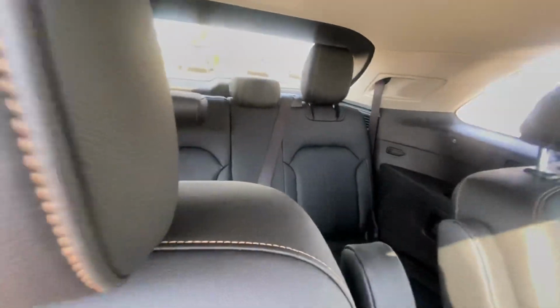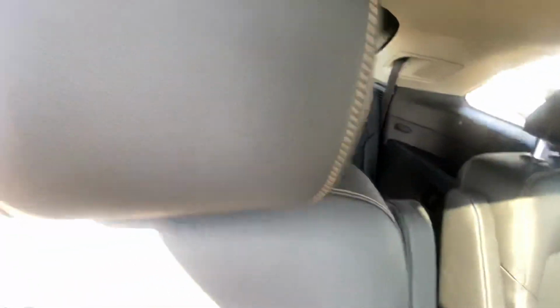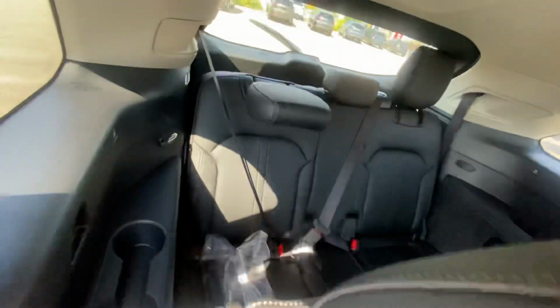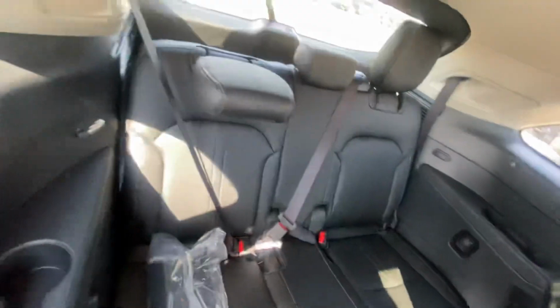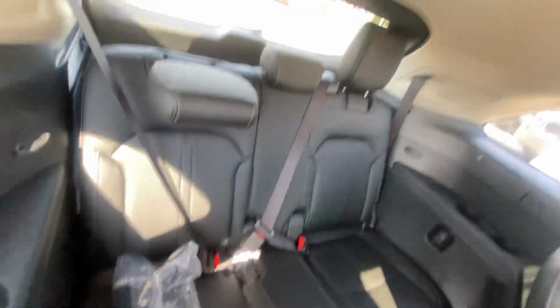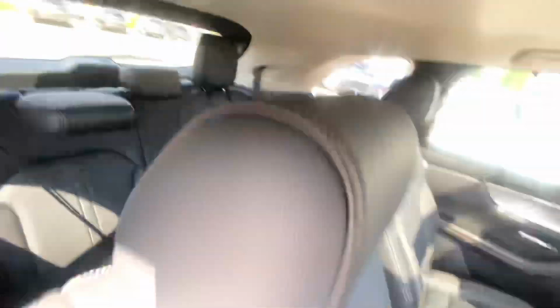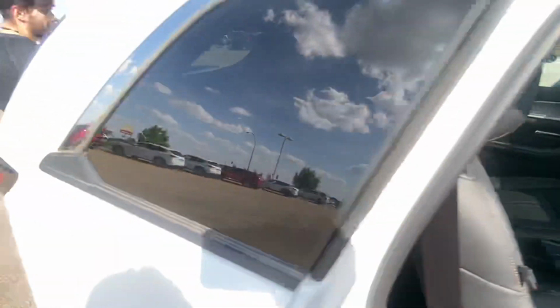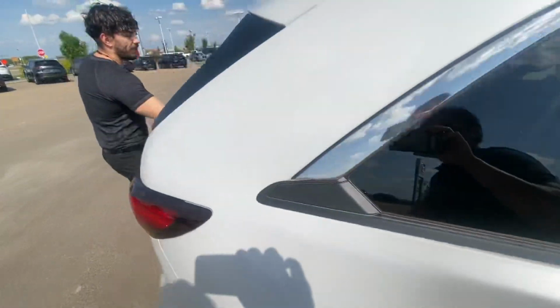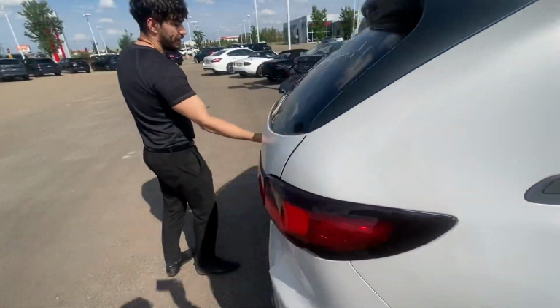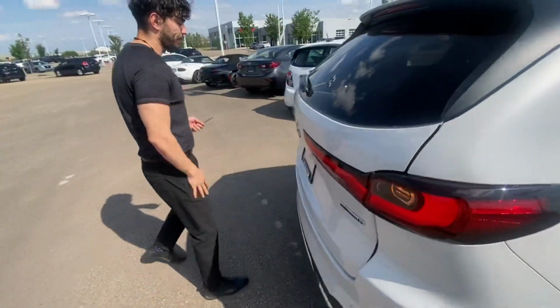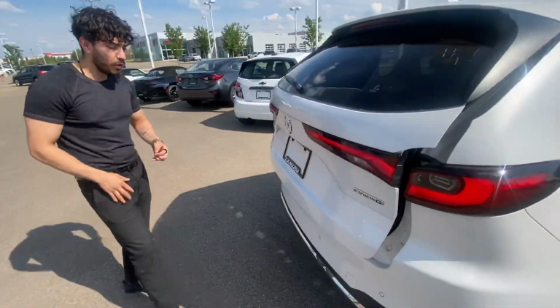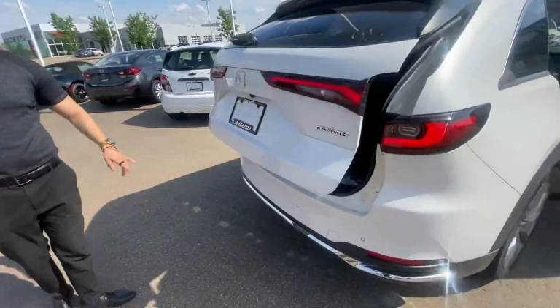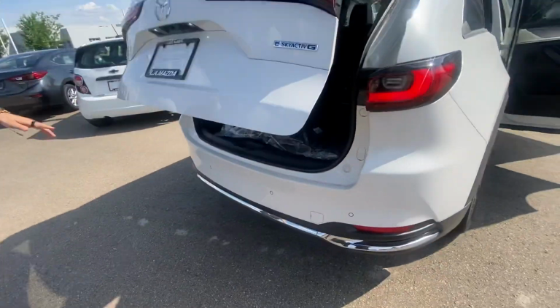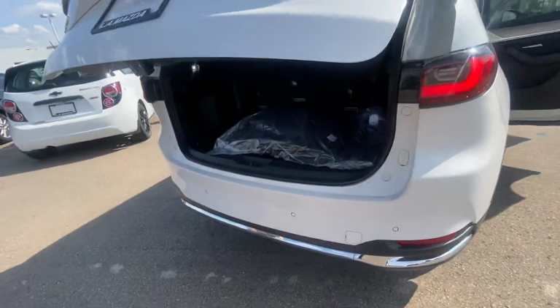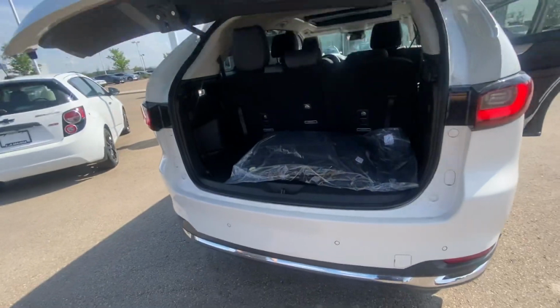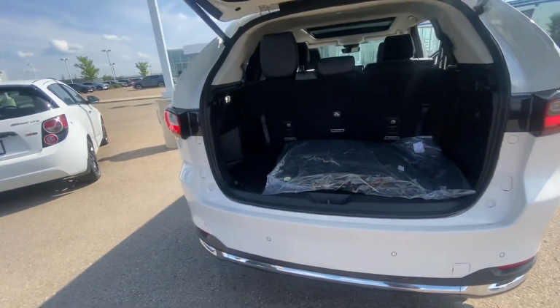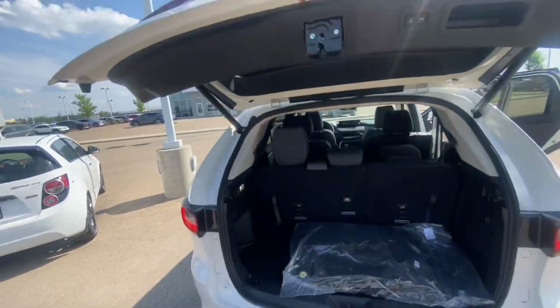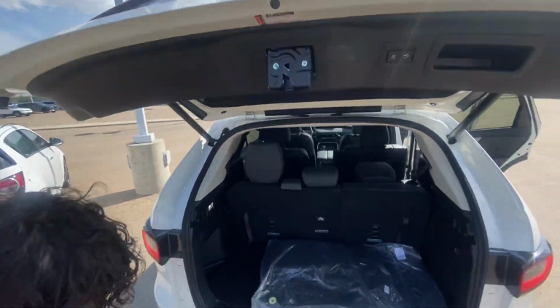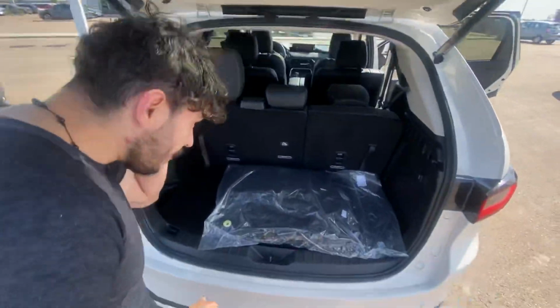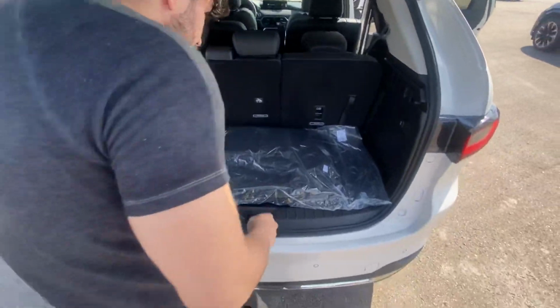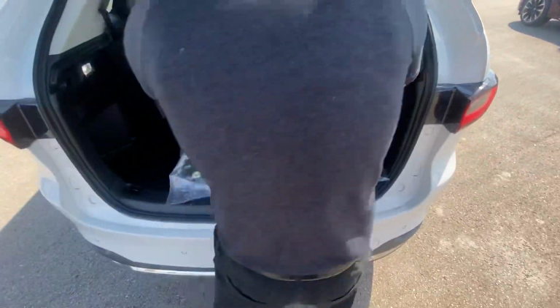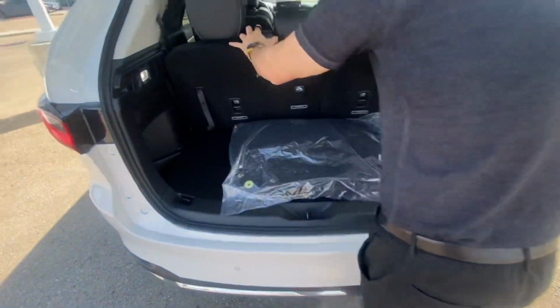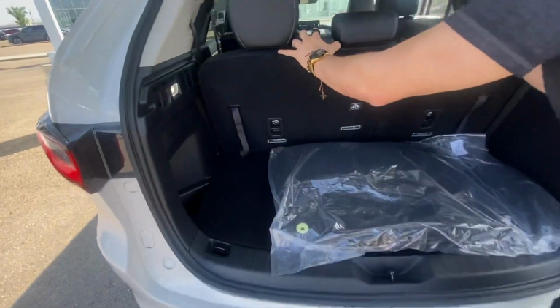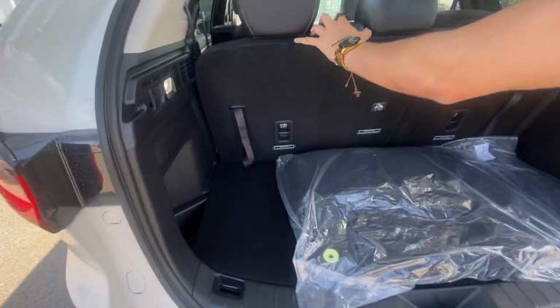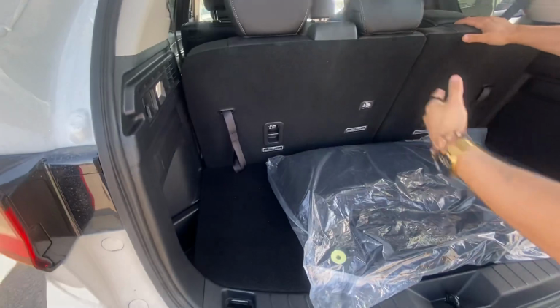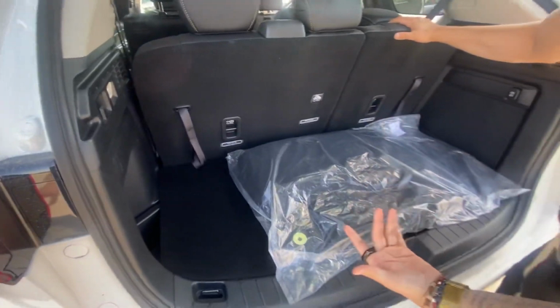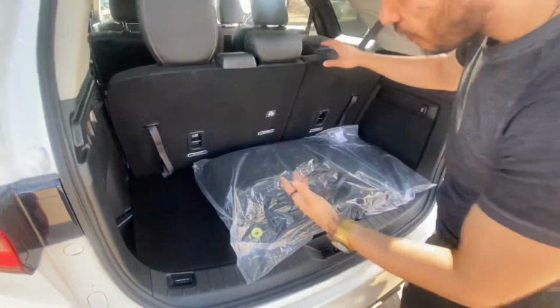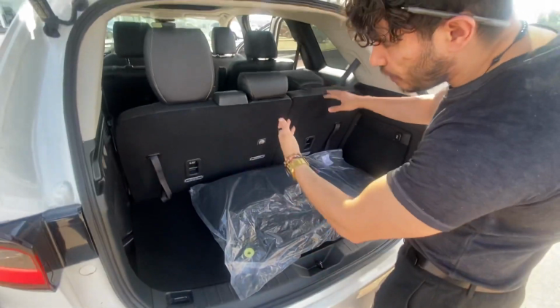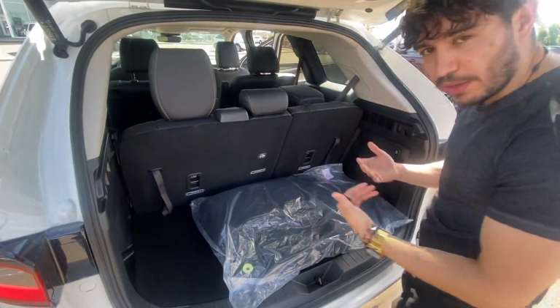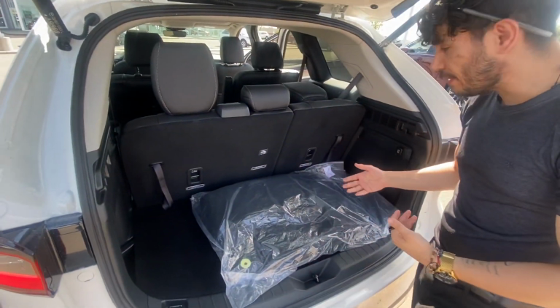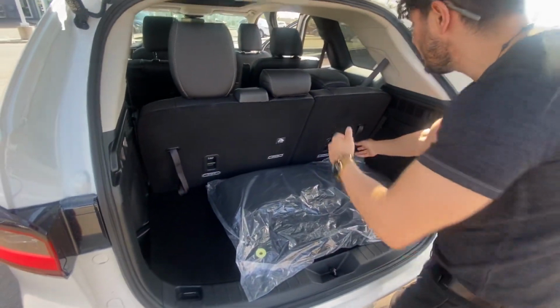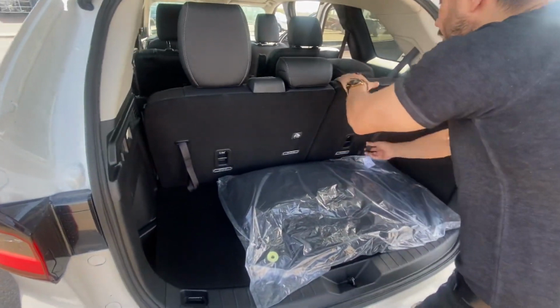Coming here to the back — all-wheel drive, parking sensors, 360 camera. This one is the seven-seater. You get three versions: if you go to the Signature, you get two fewer seats so it becomes a six-seater.